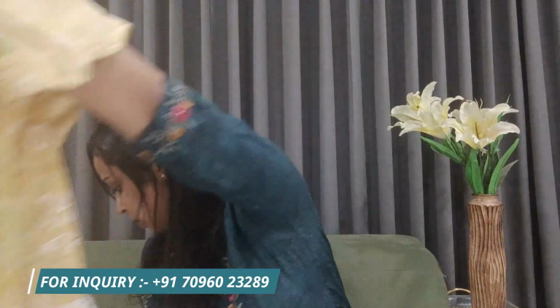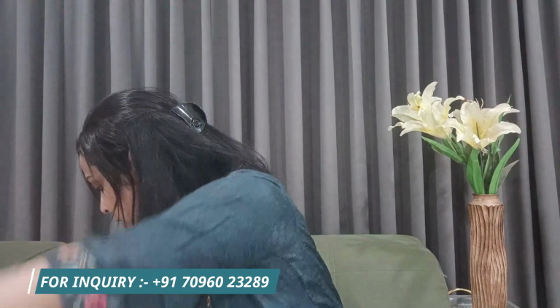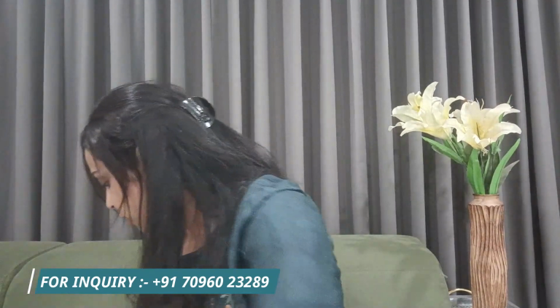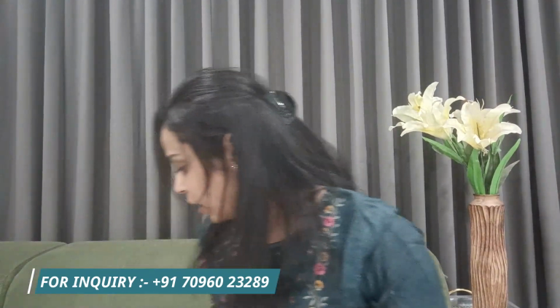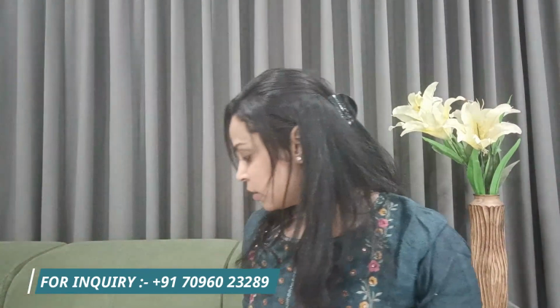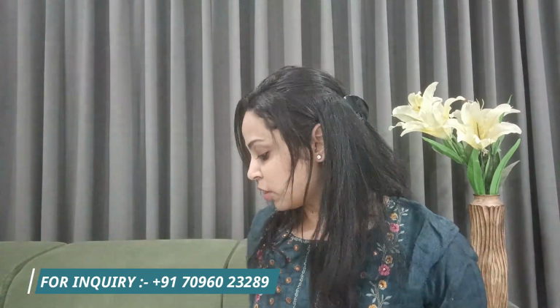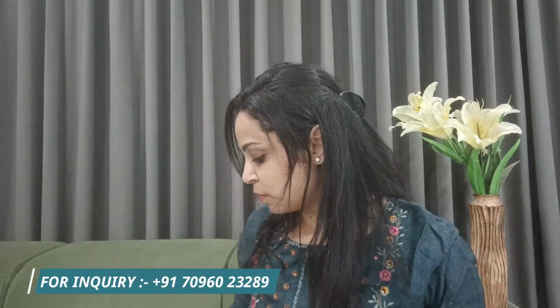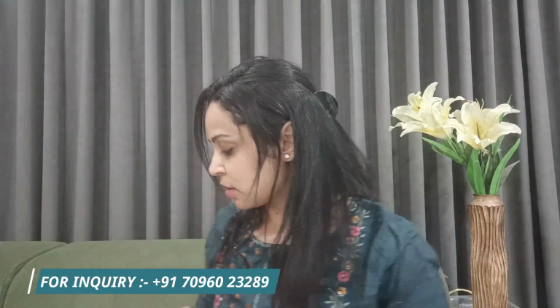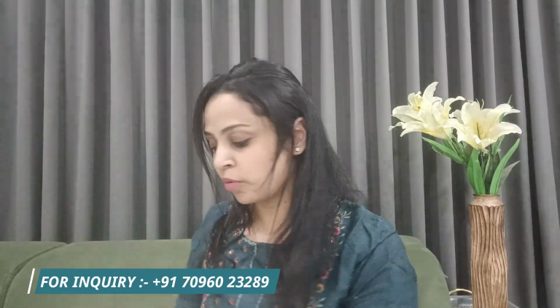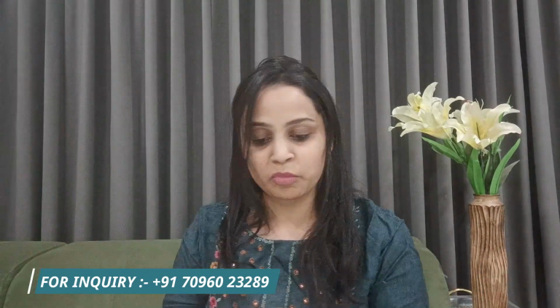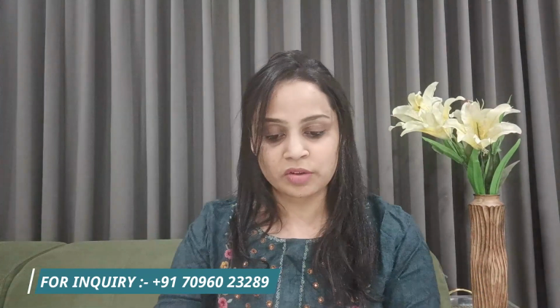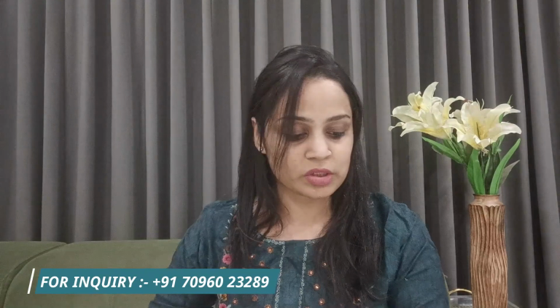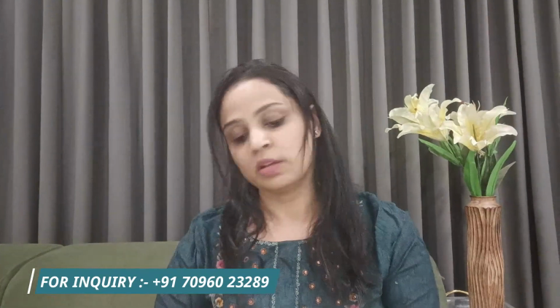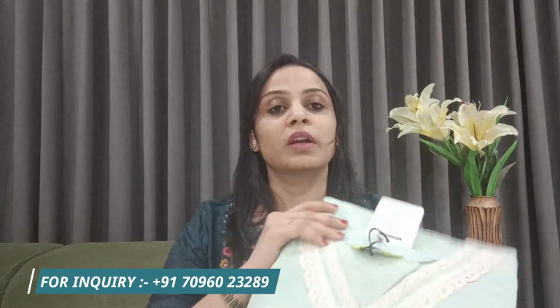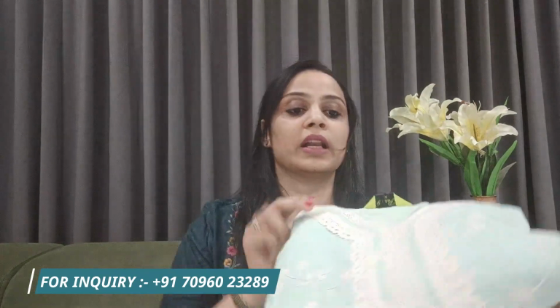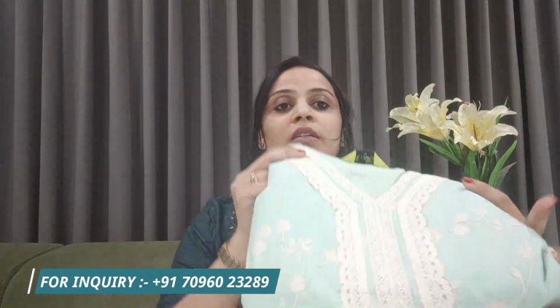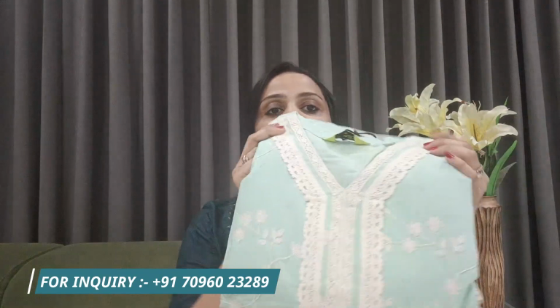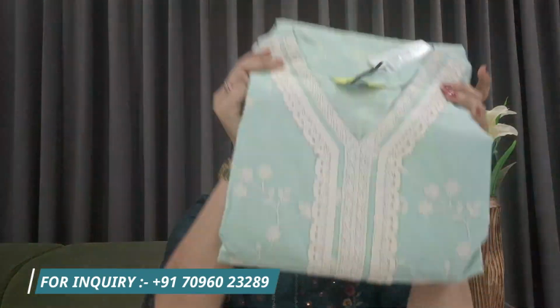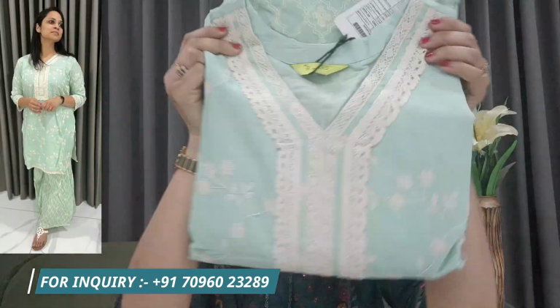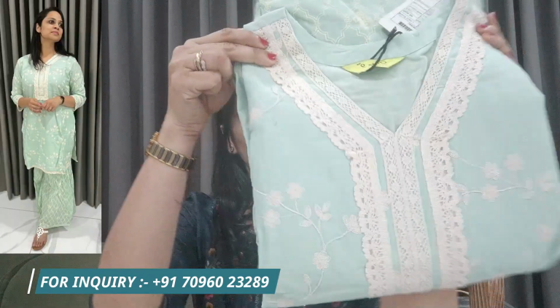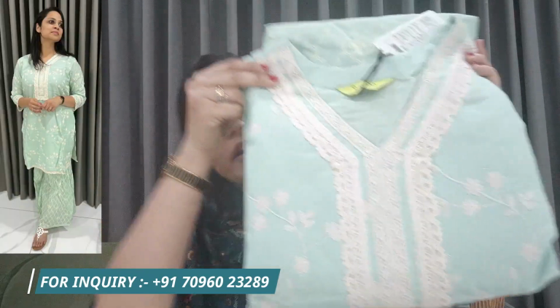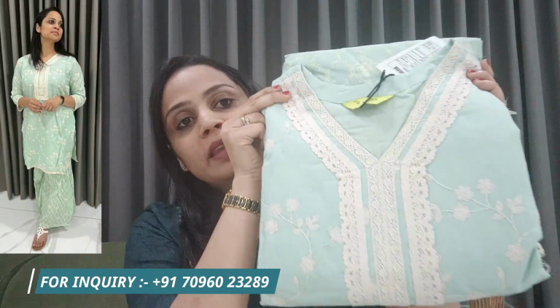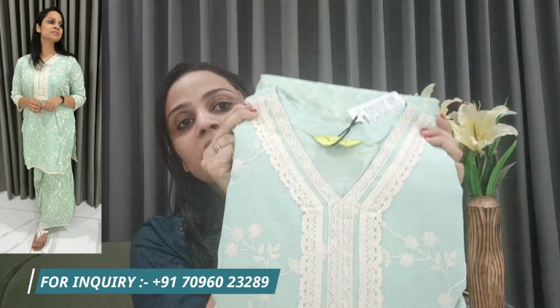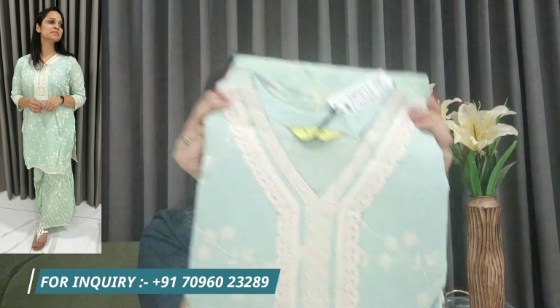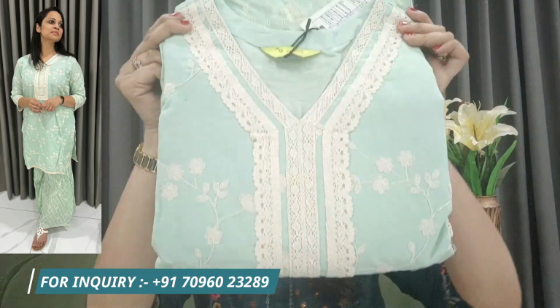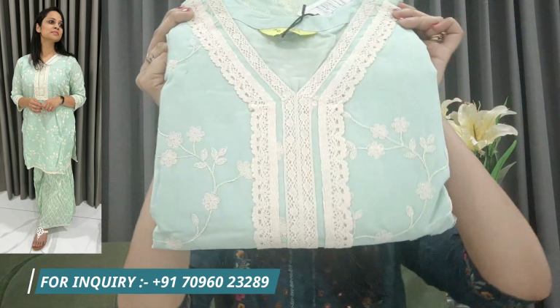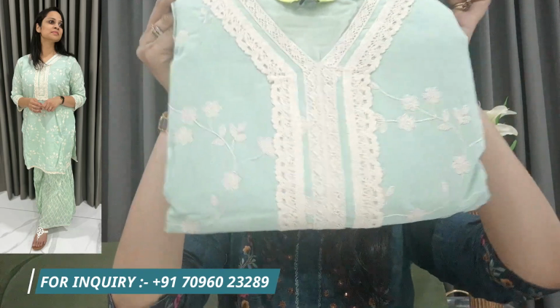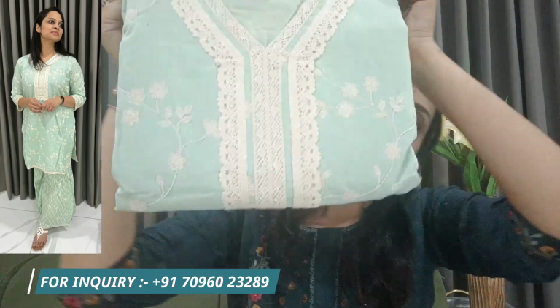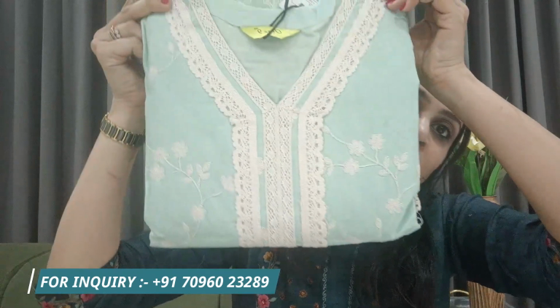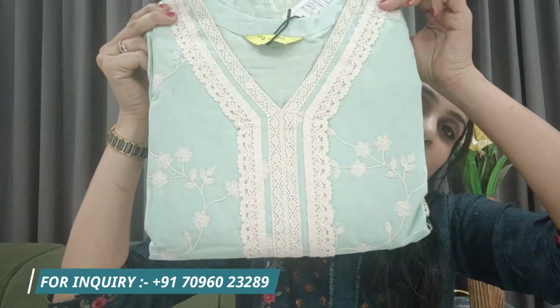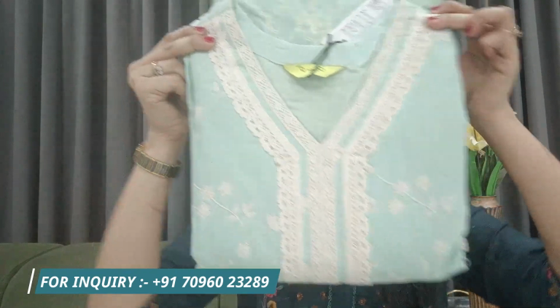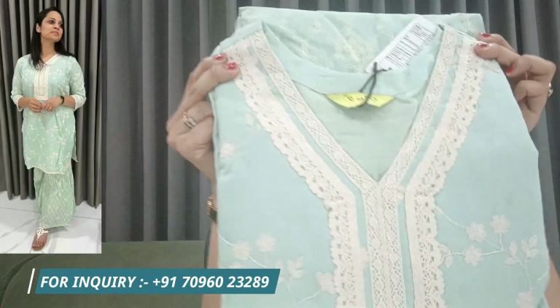Our second kurta is on a cotton base with fully embroidered cotton, paired with a garara in a green color — it's a sea green color, again a summer color. The lace pattern is very beautiful.